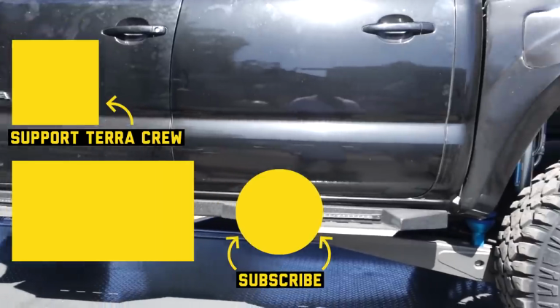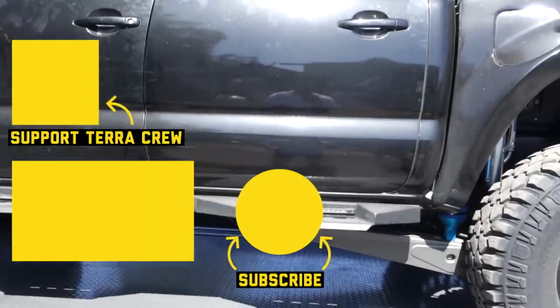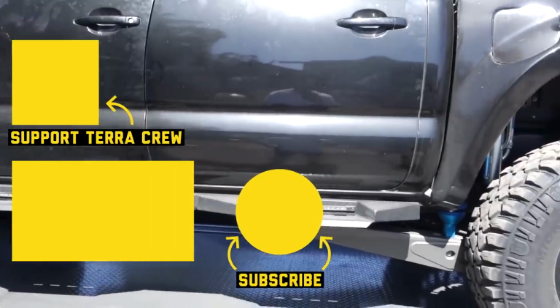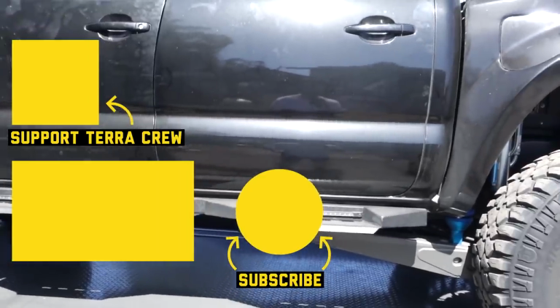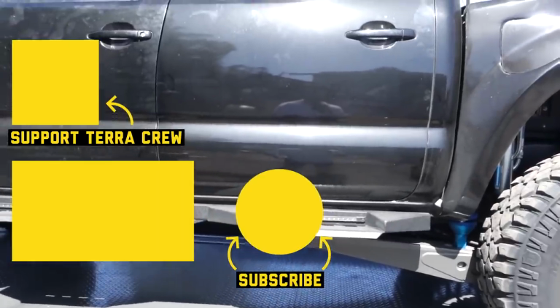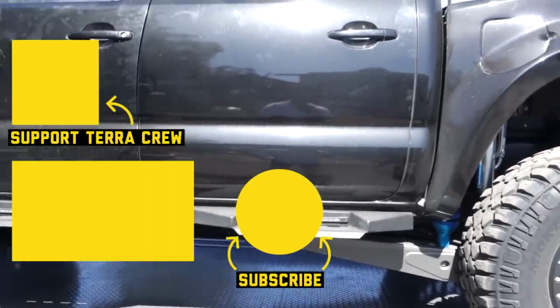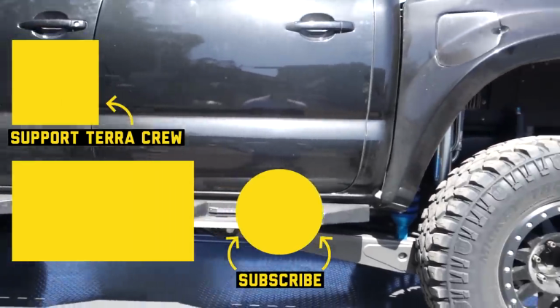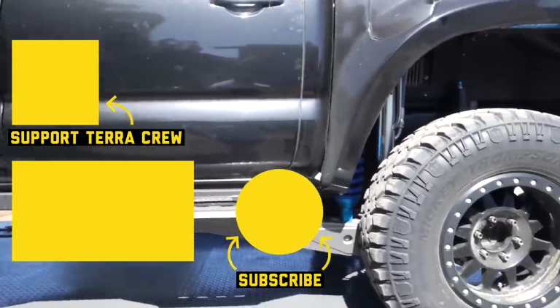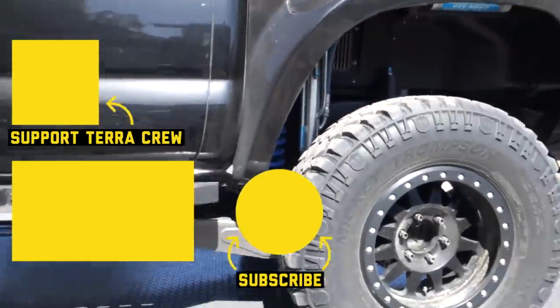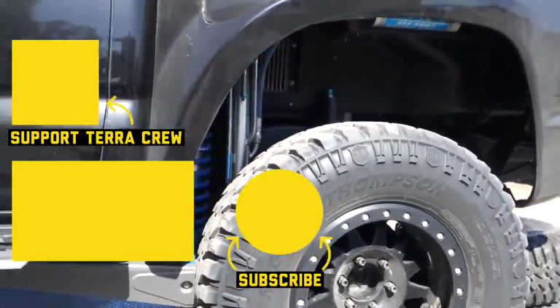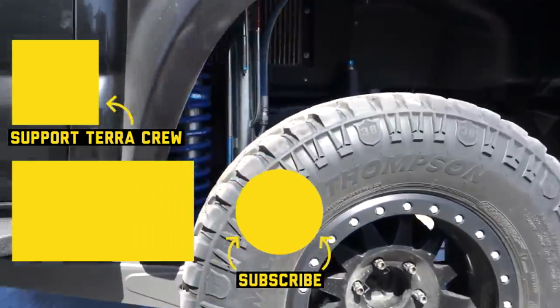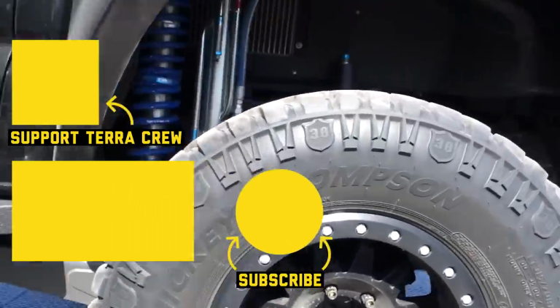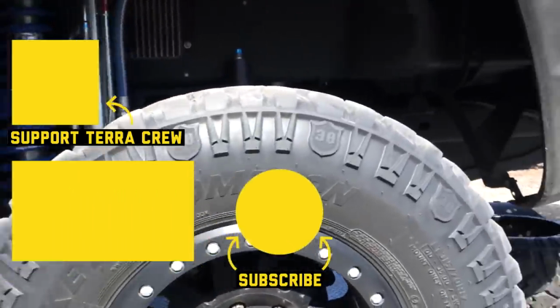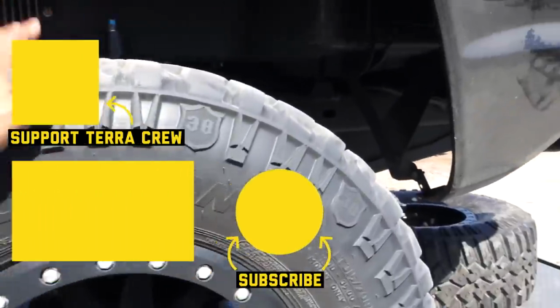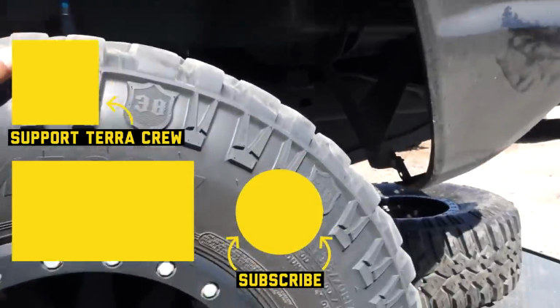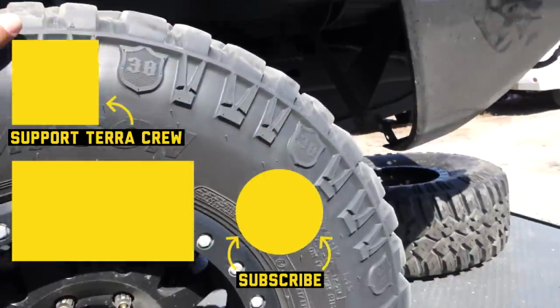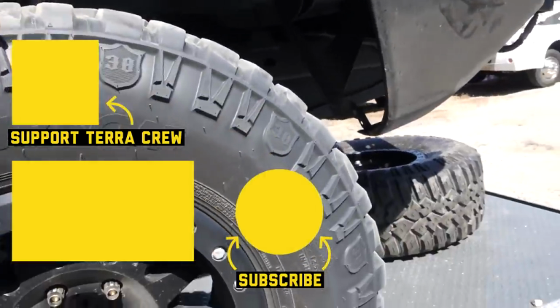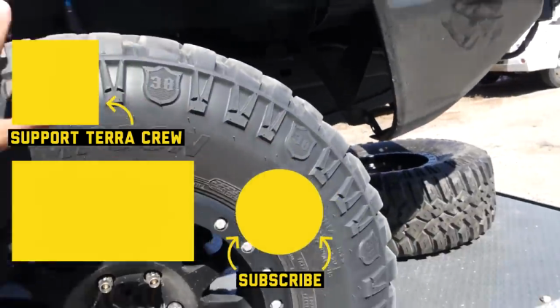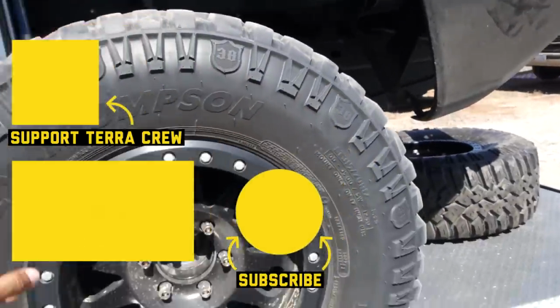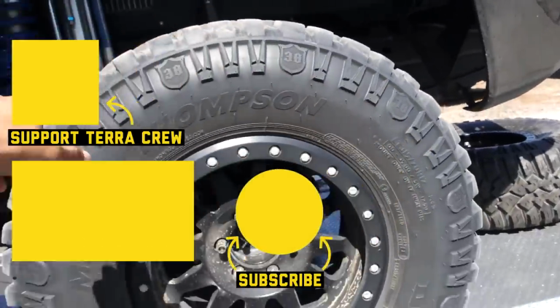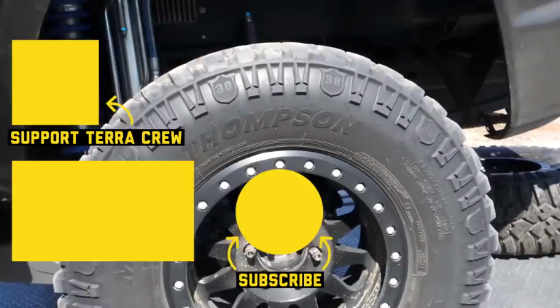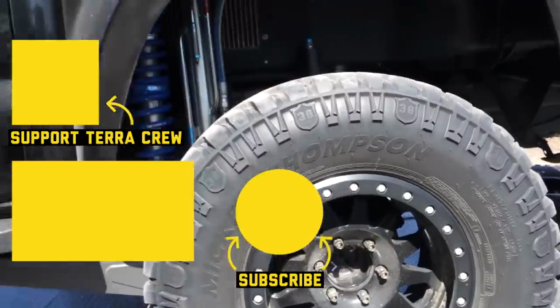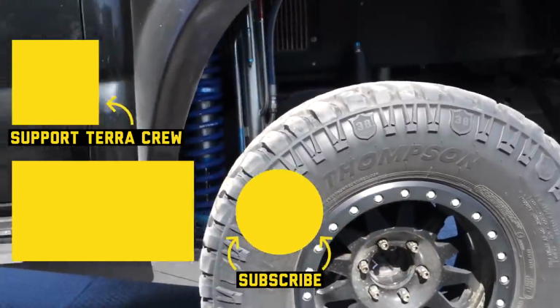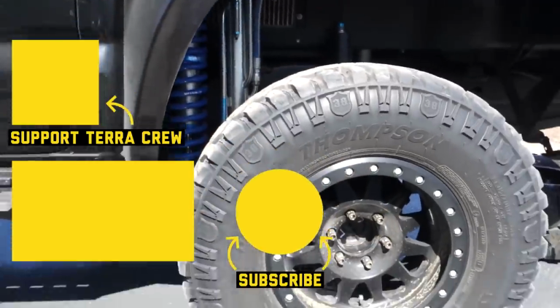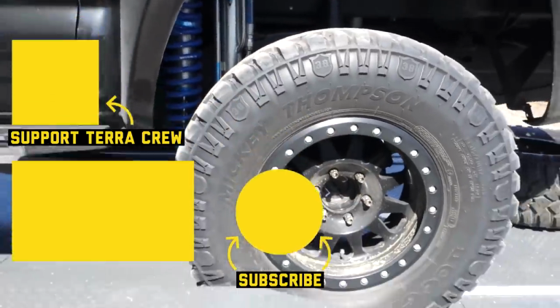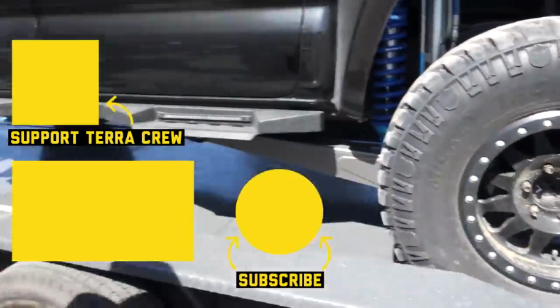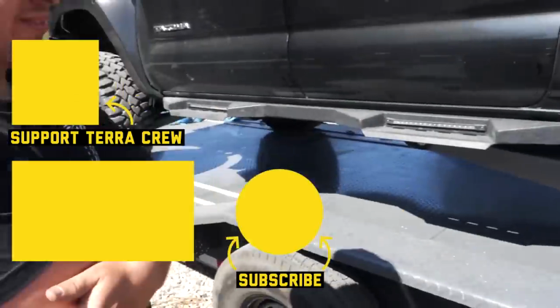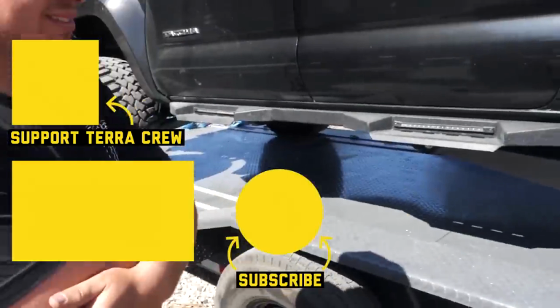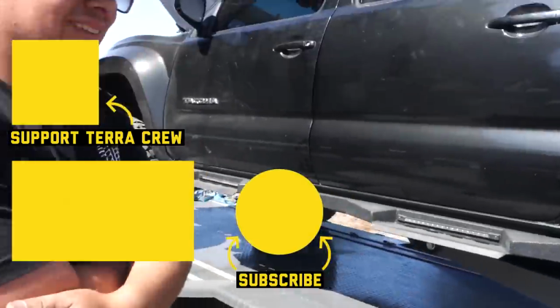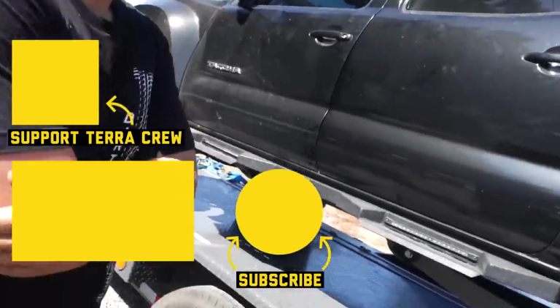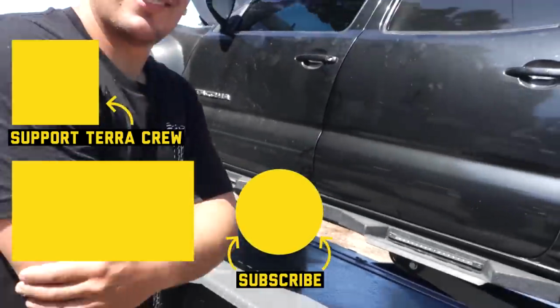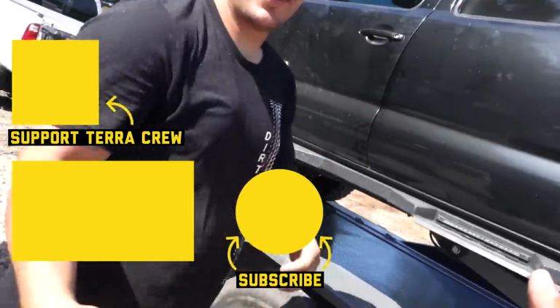Very cool, man. Well, Travis, thank you so much. I don't think there's anything else we missed. You're on 35s? 35s. Pretty cool — thank you so much, man.